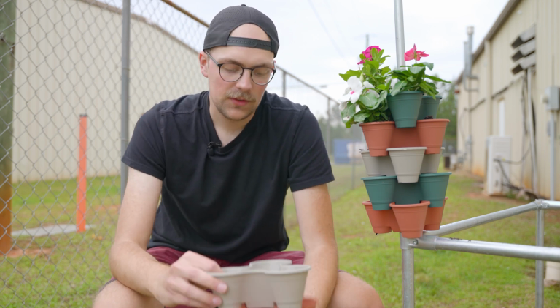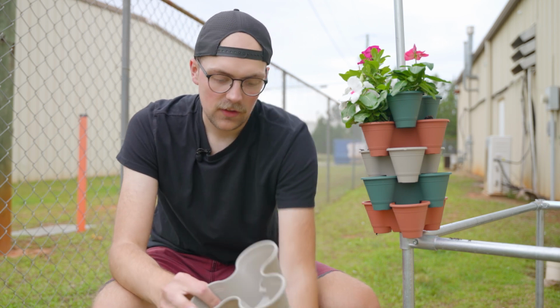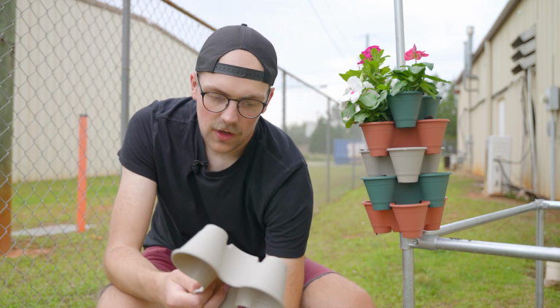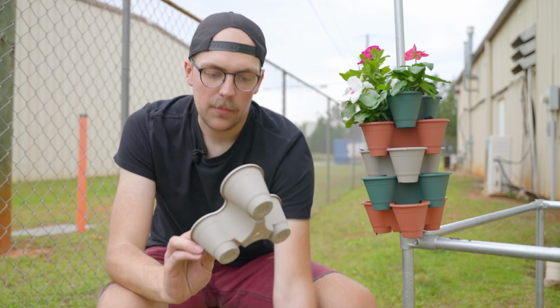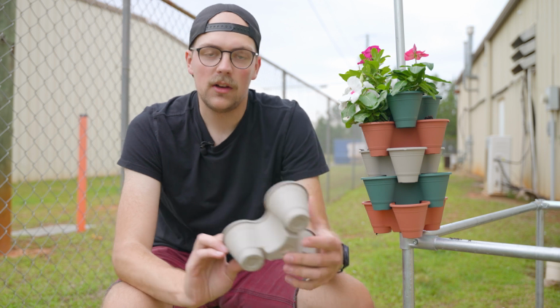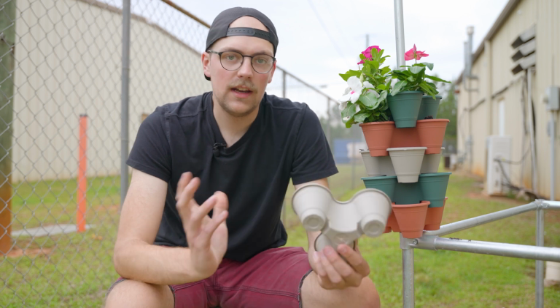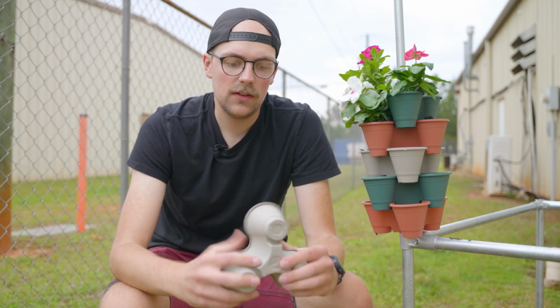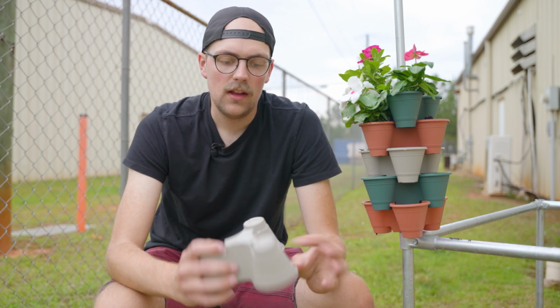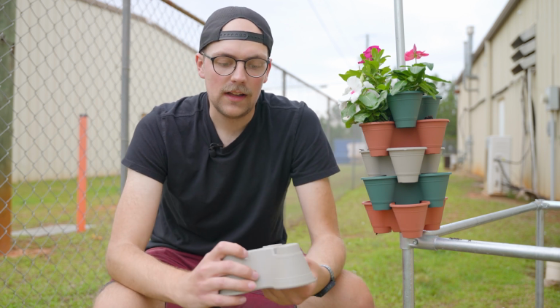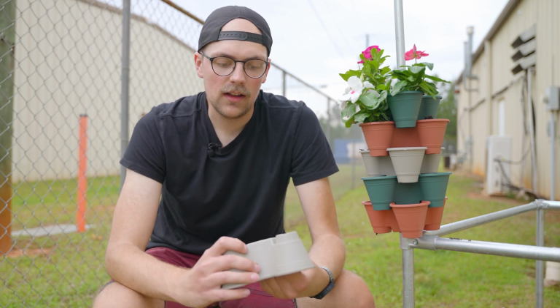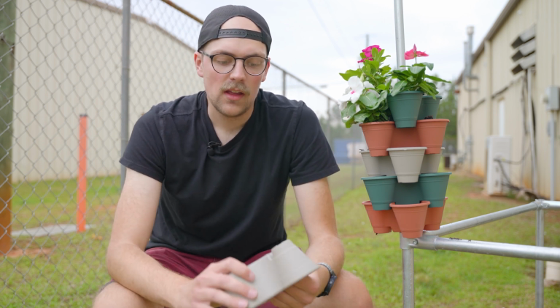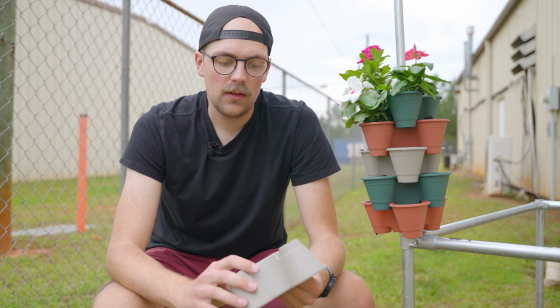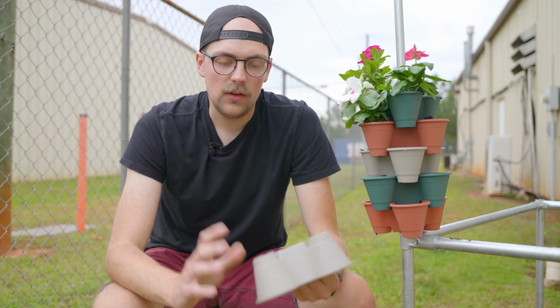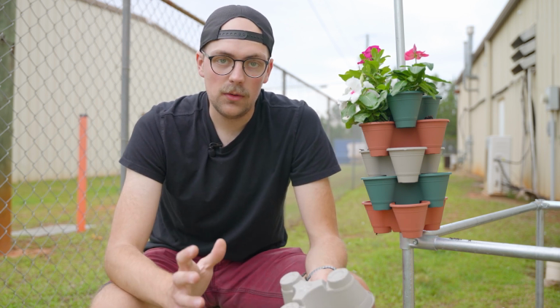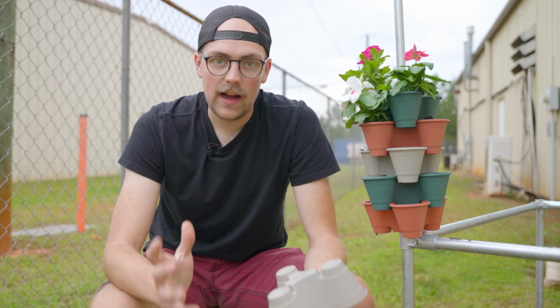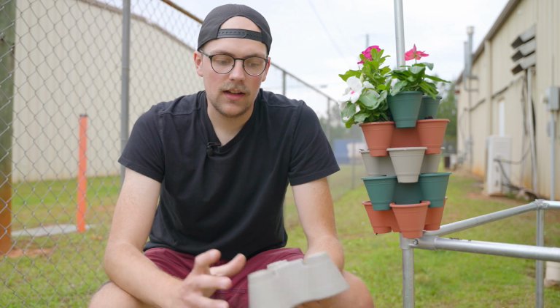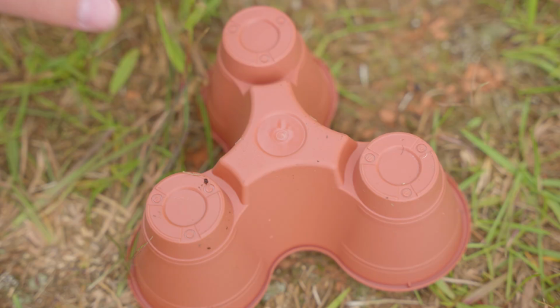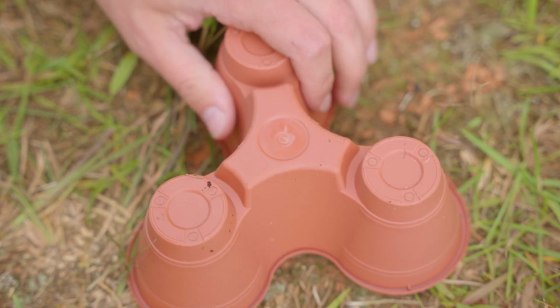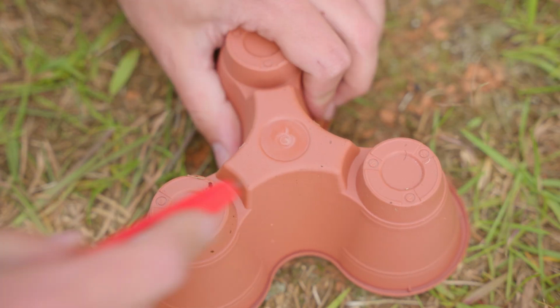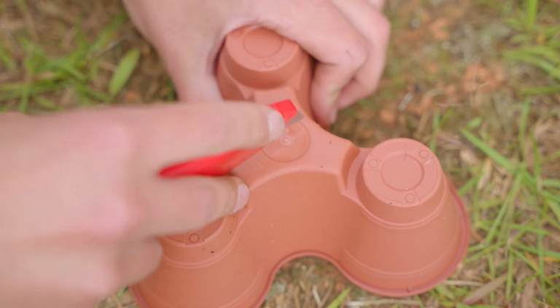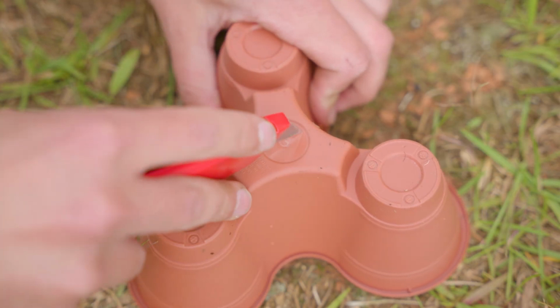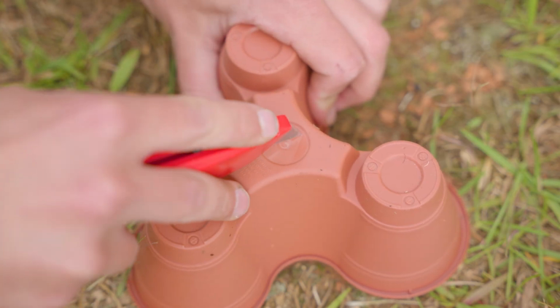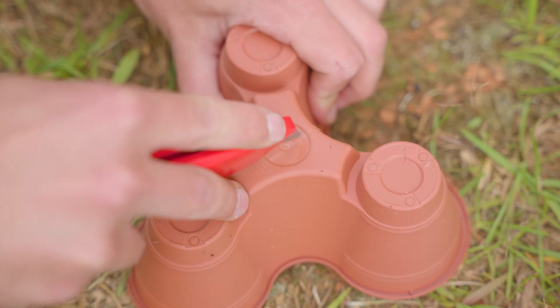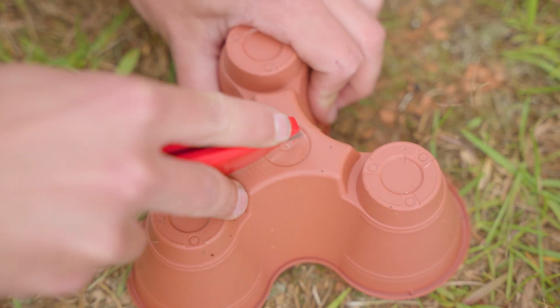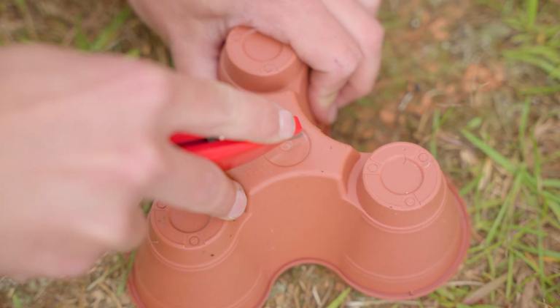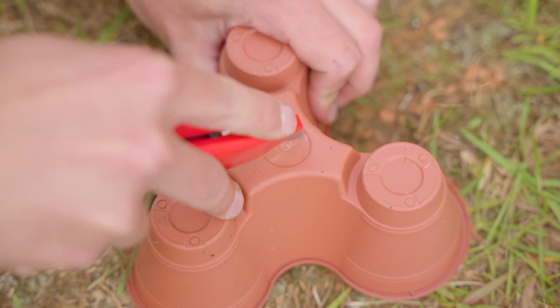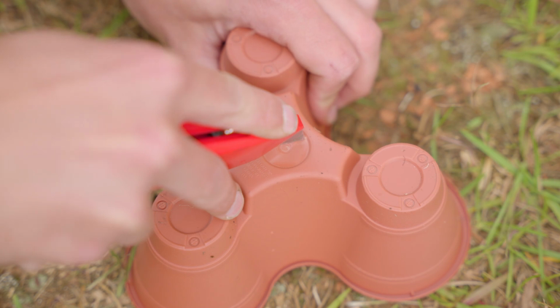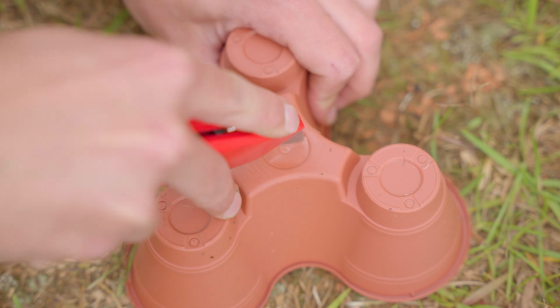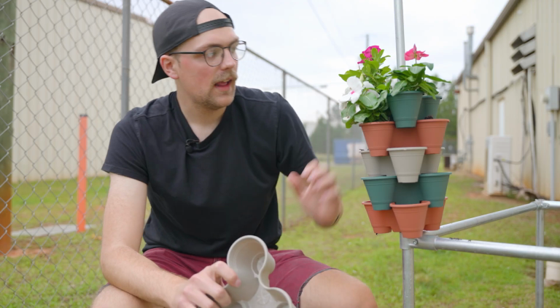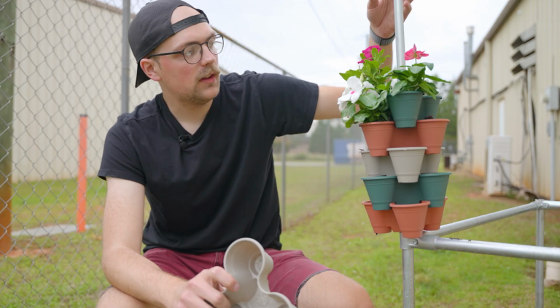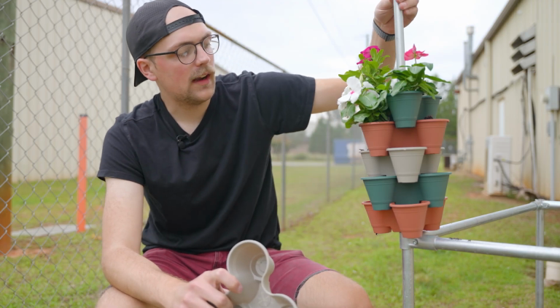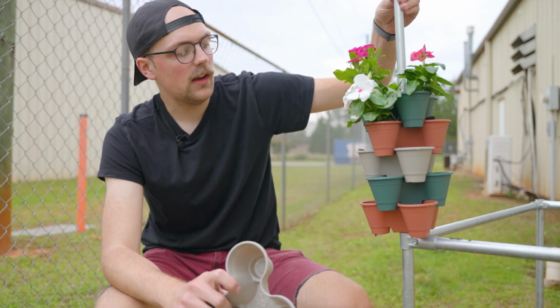These are solid on the bottom — just inexpensive plastic. But what you can do, and what Aaron did, is actually just cut out a hole to slide these over EMT conduit, as you can see that I have here.